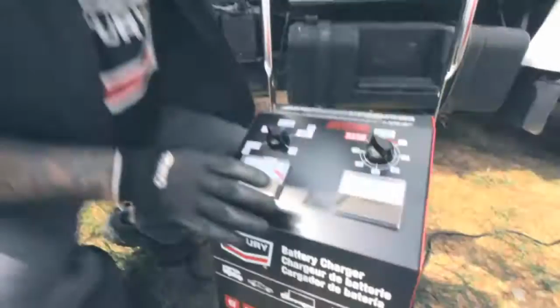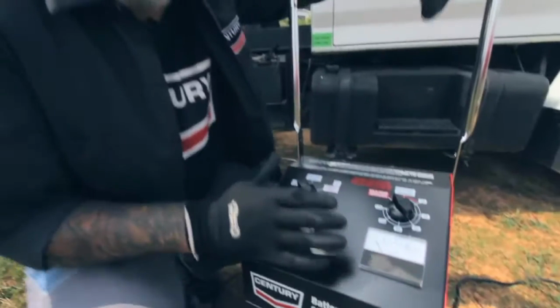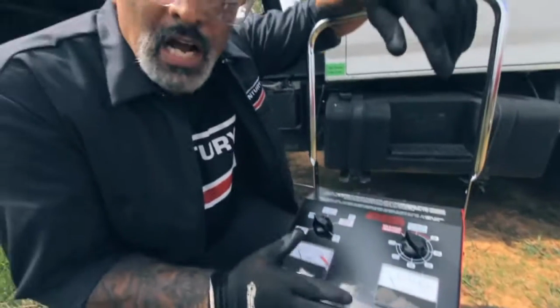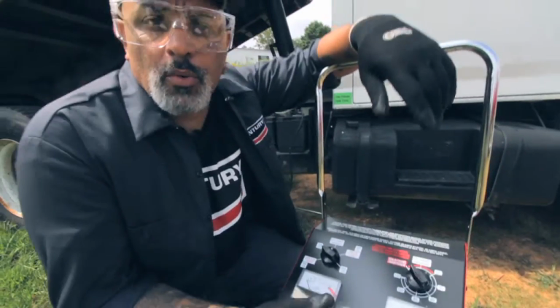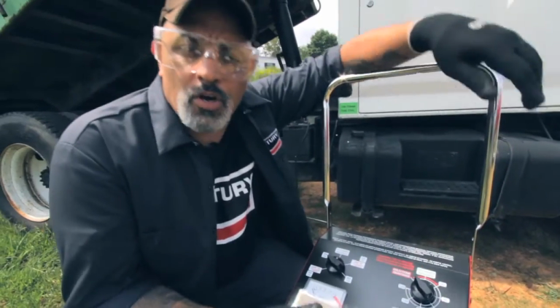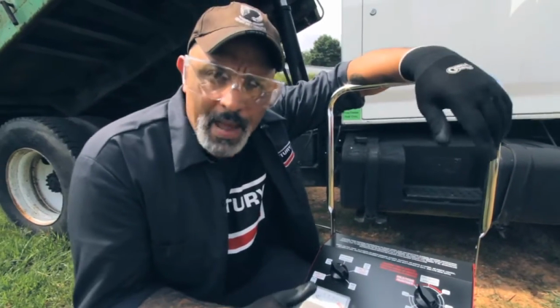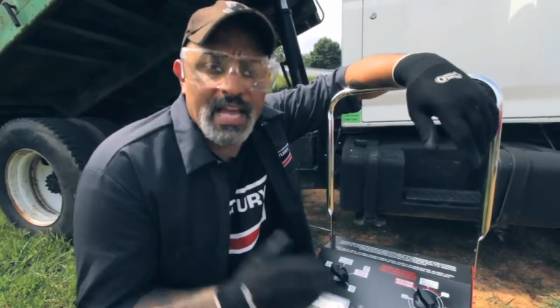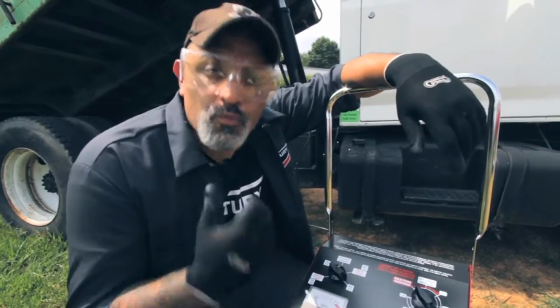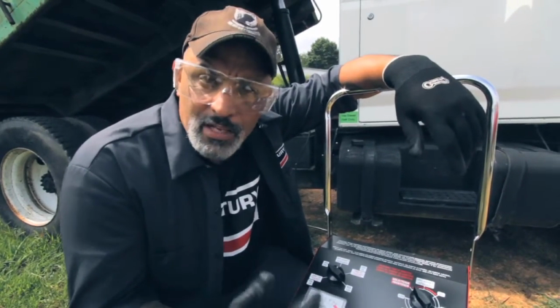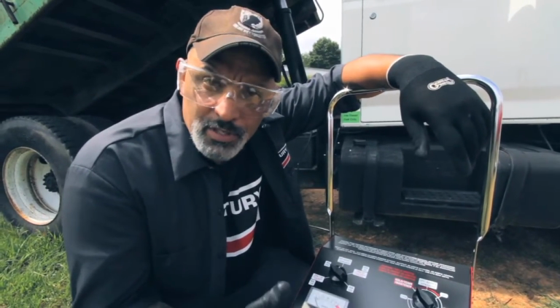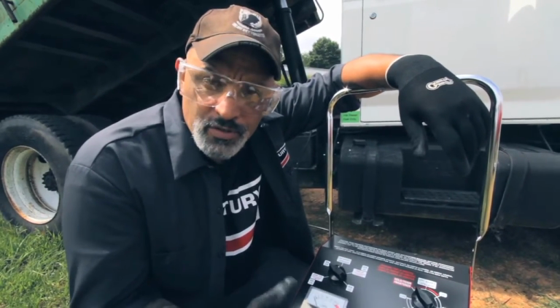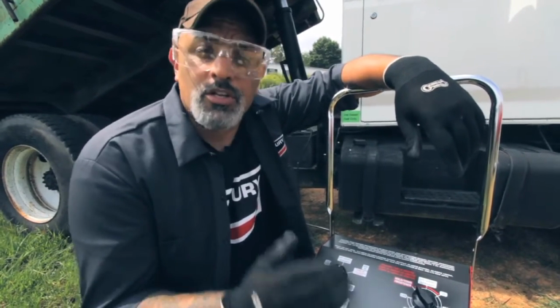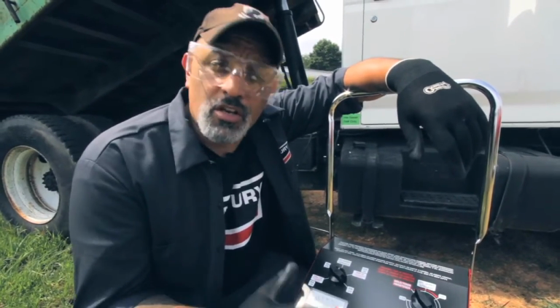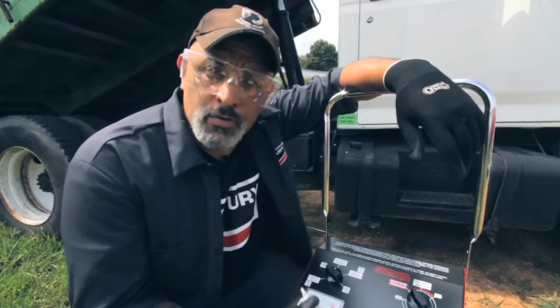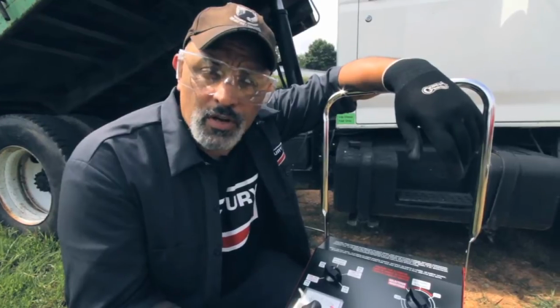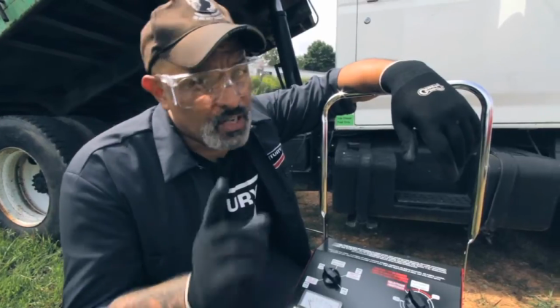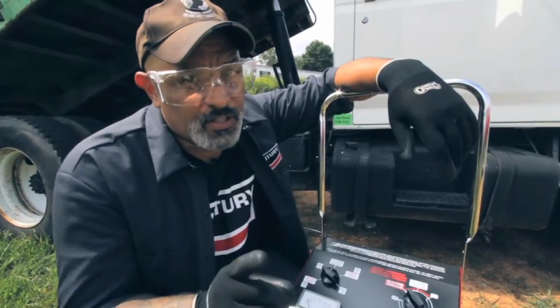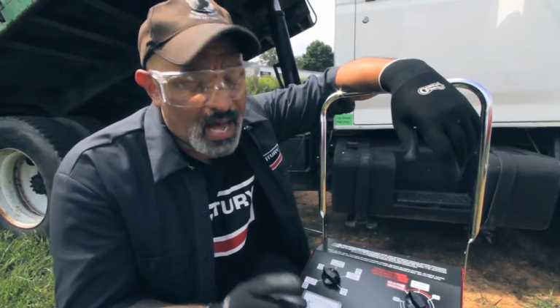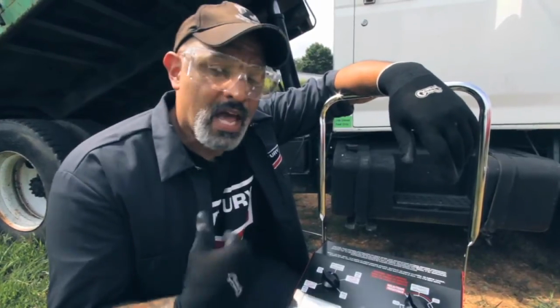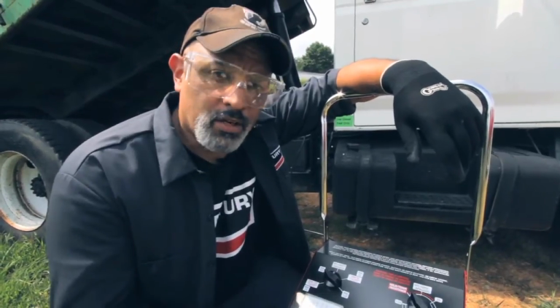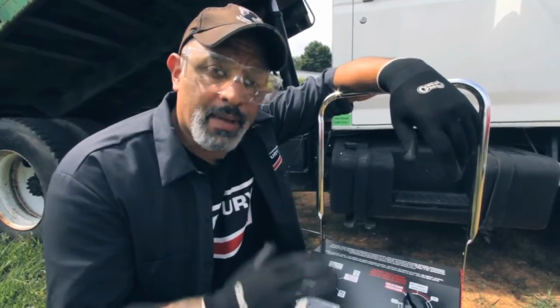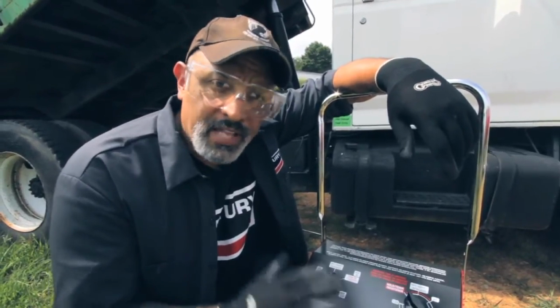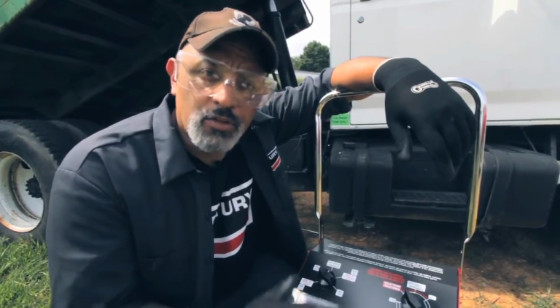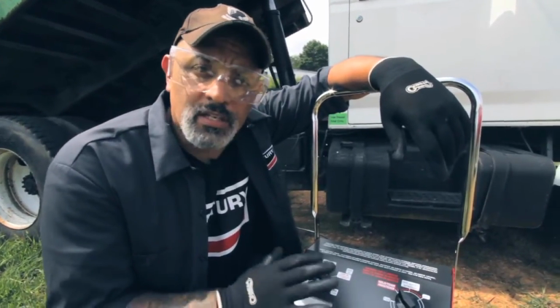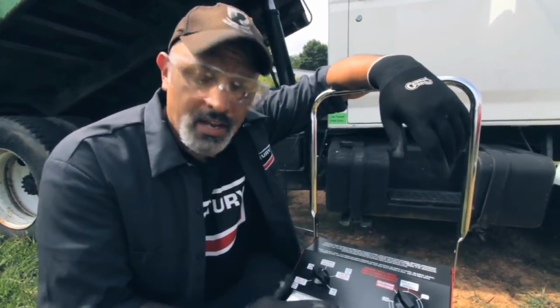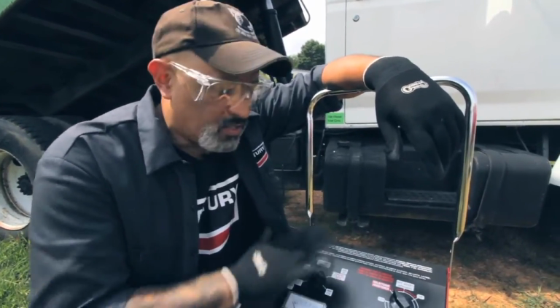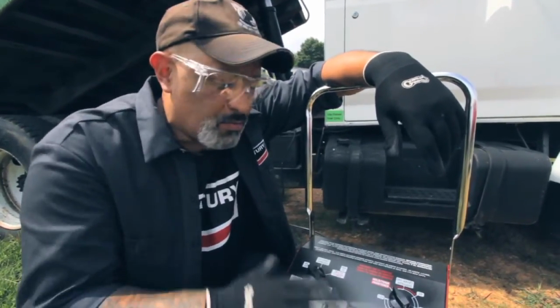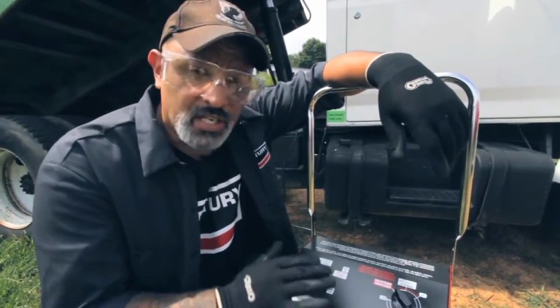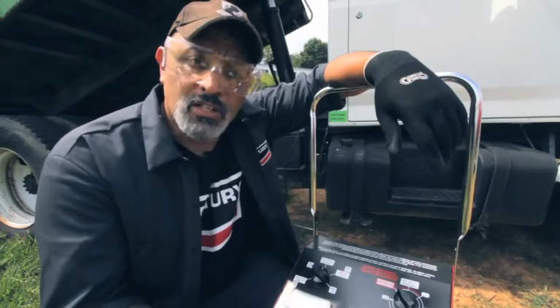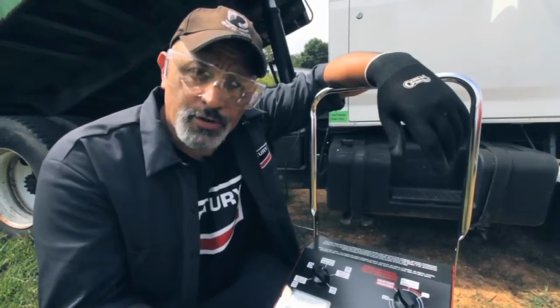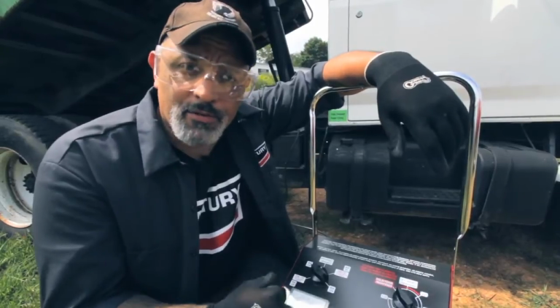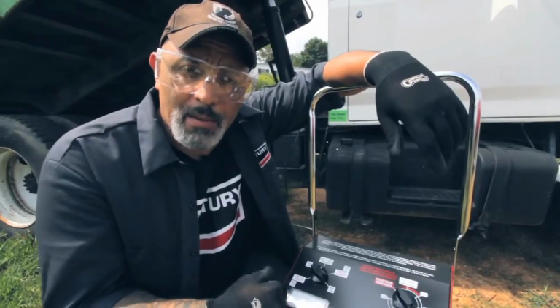If you're not sure what rate you should be charging your batteries at, you can go to your instructions — if you still have them — look it up, and it'll tell you what you need and how you need to set the machine to charge your batteries properly.